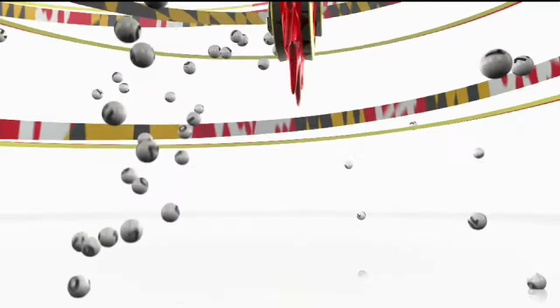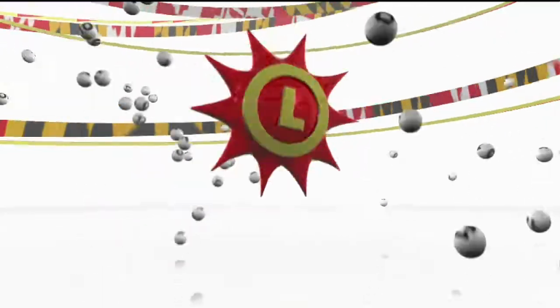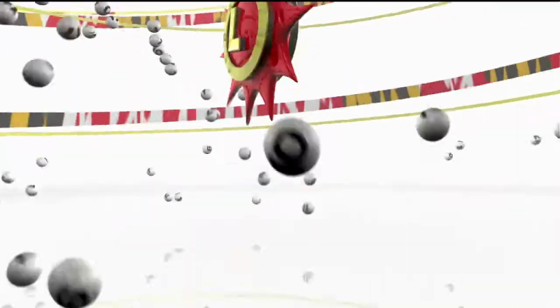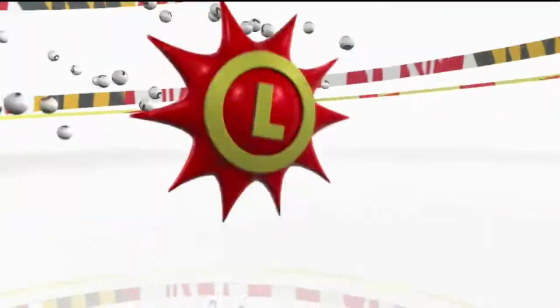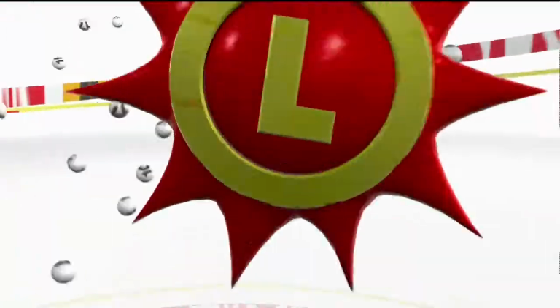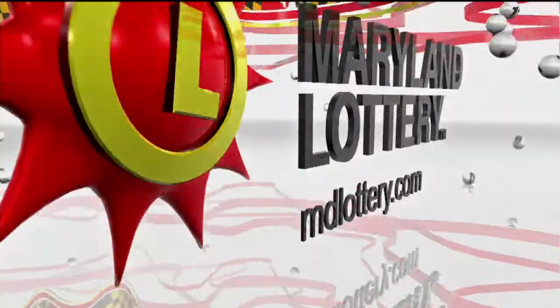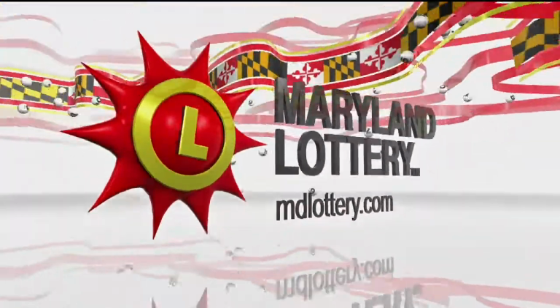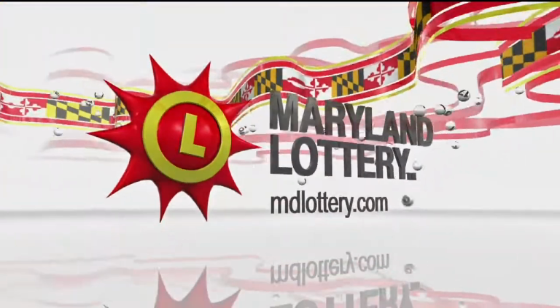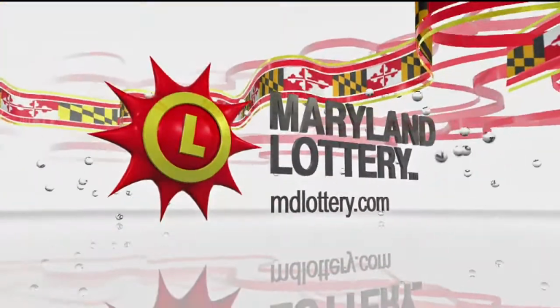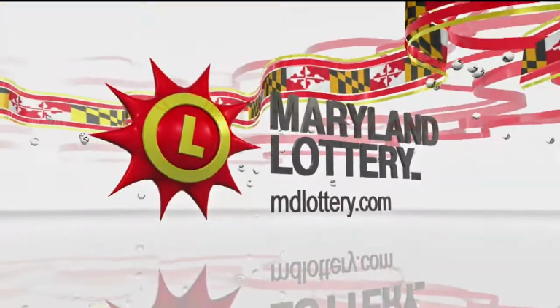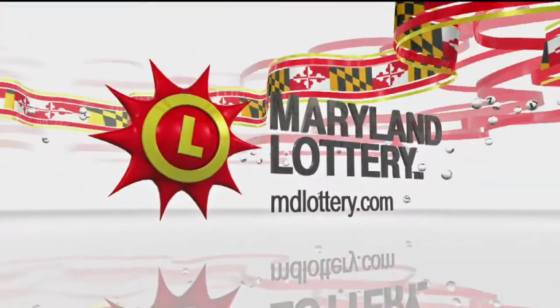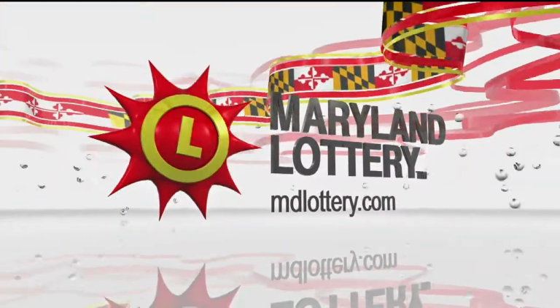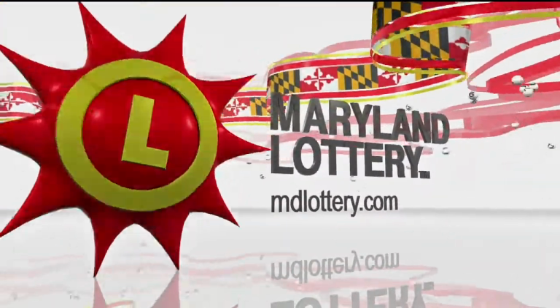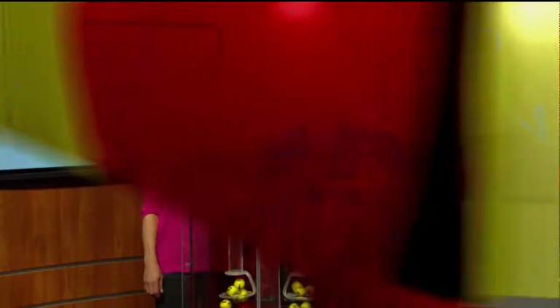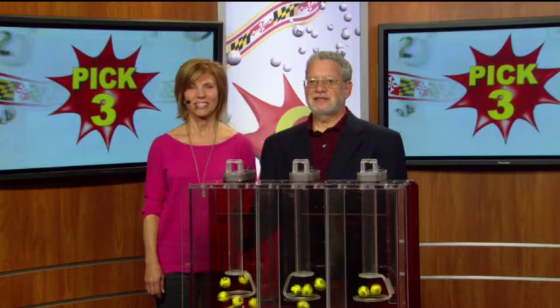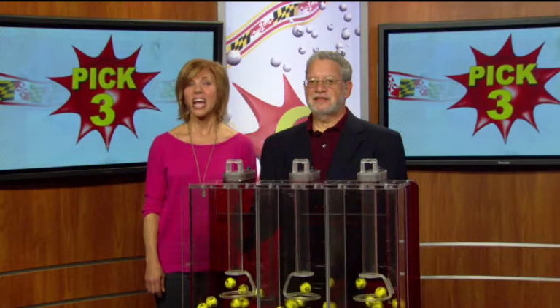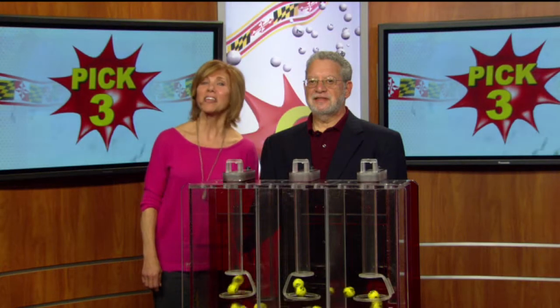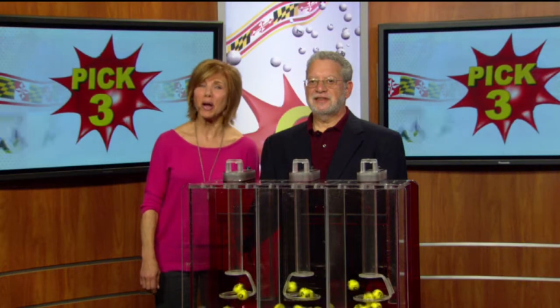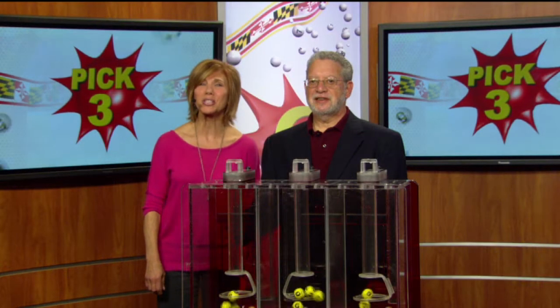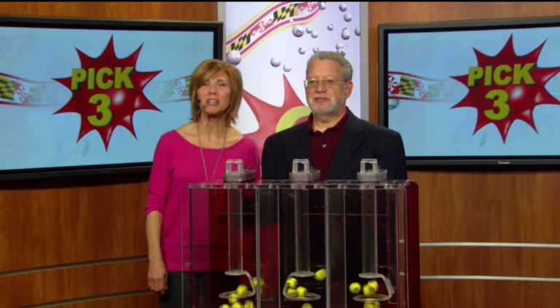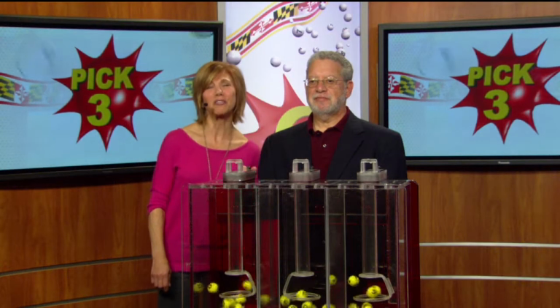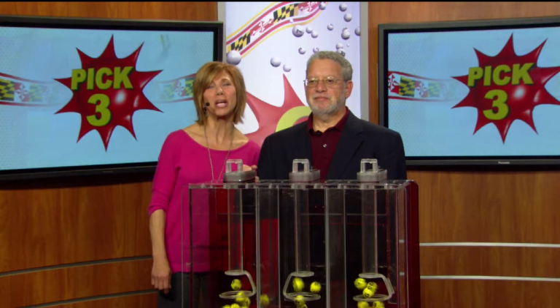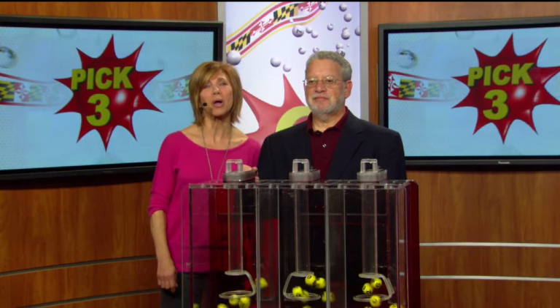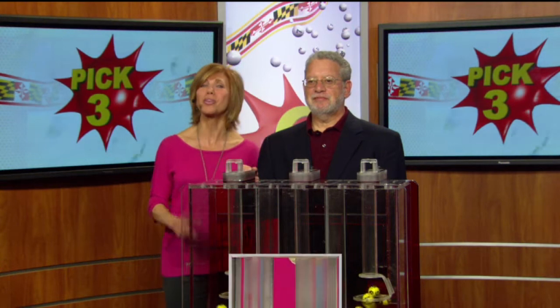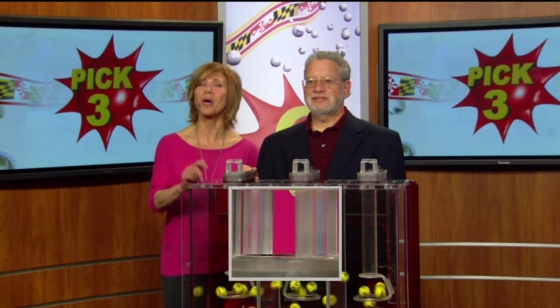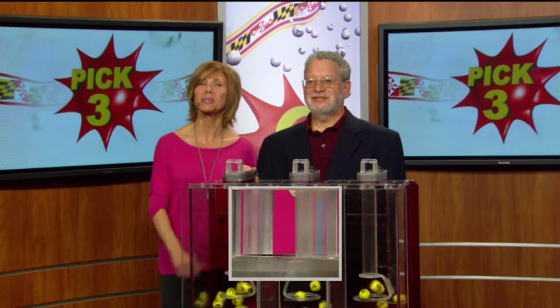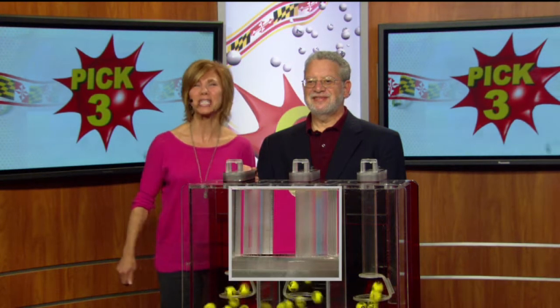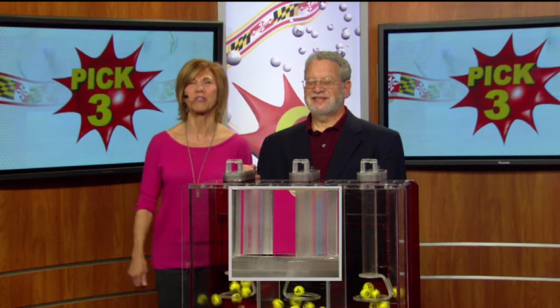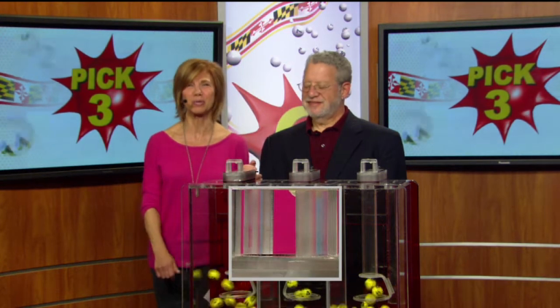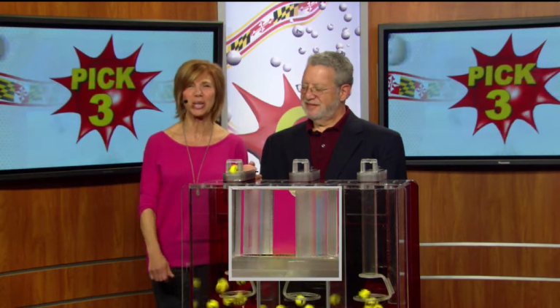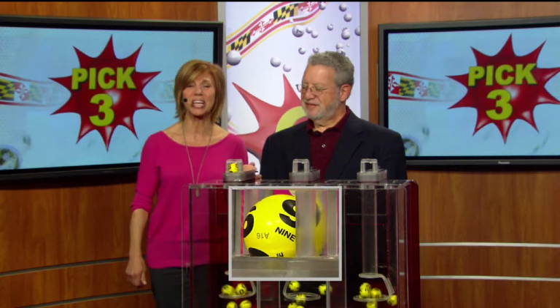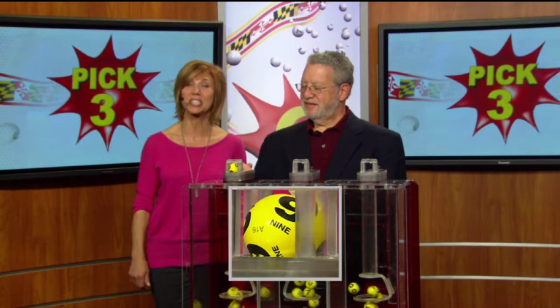The Maryland Lottery, let yourself play. Hi there, I'm Sarah Fleischer from 9-8-Rock with you on this Monday, November 26th.